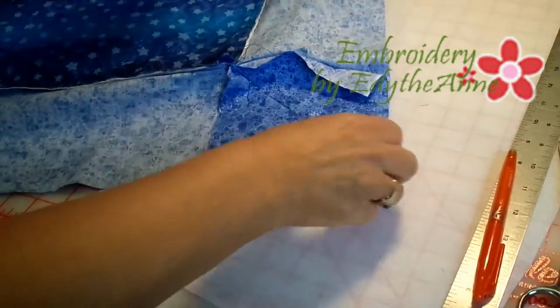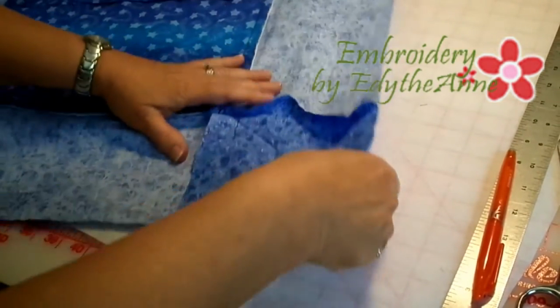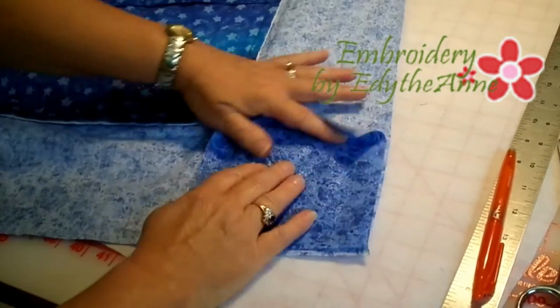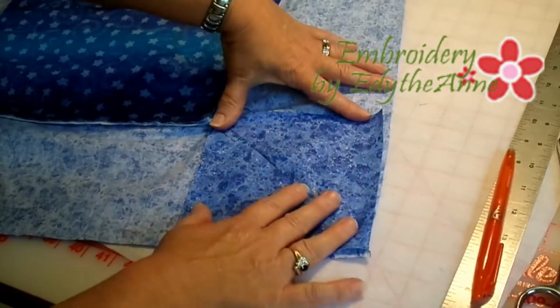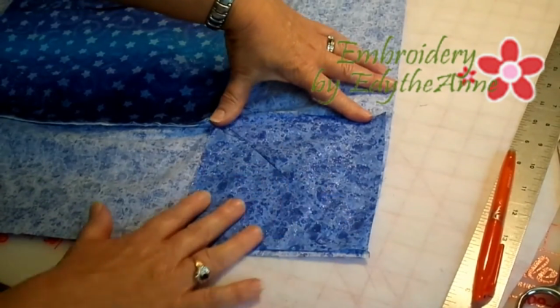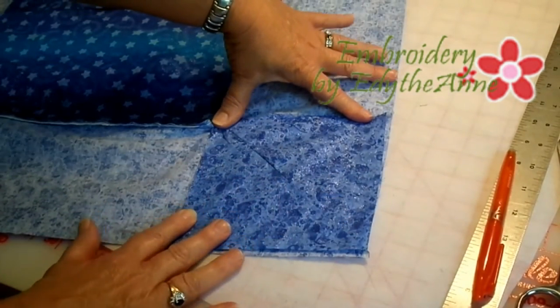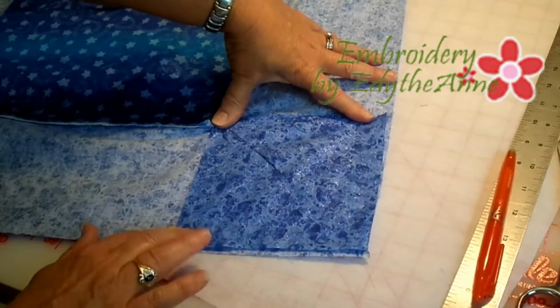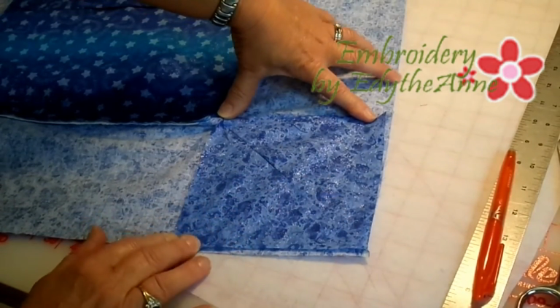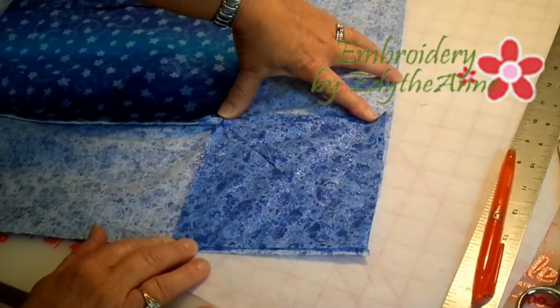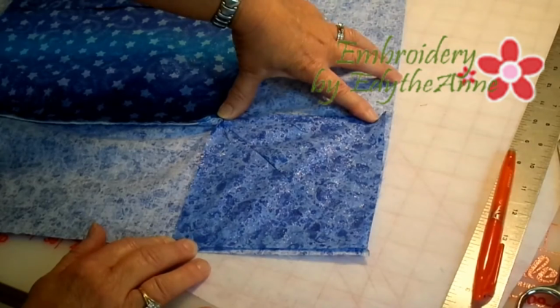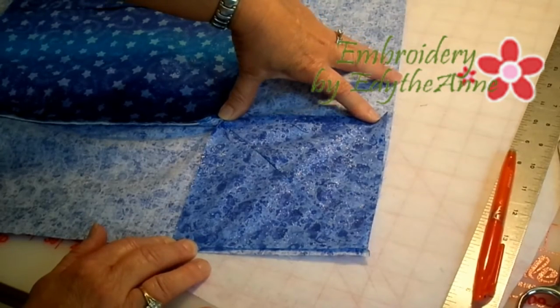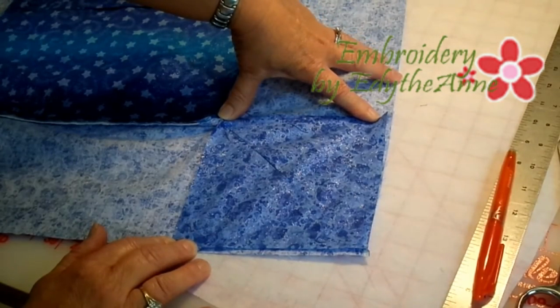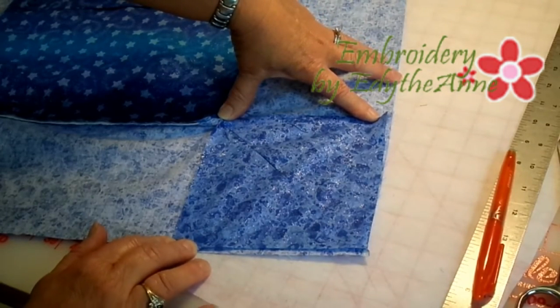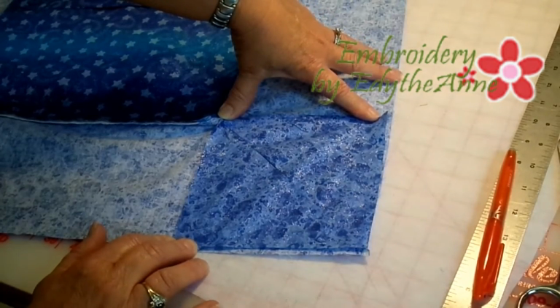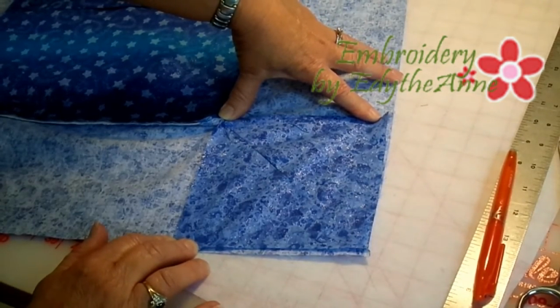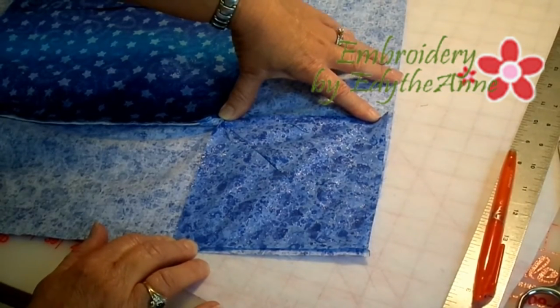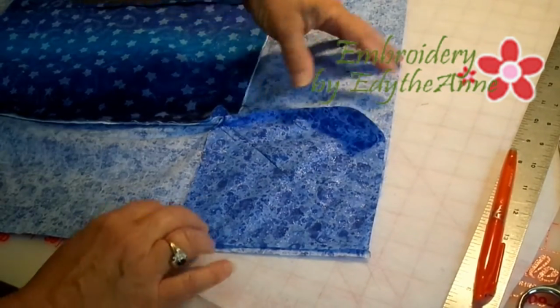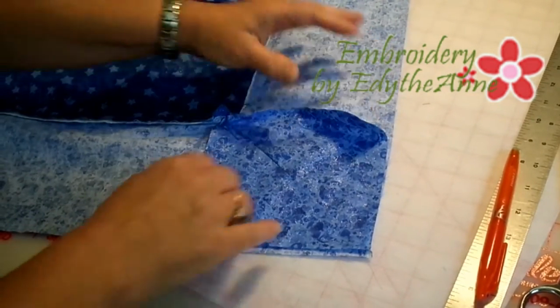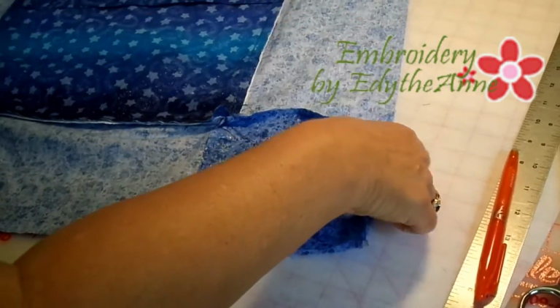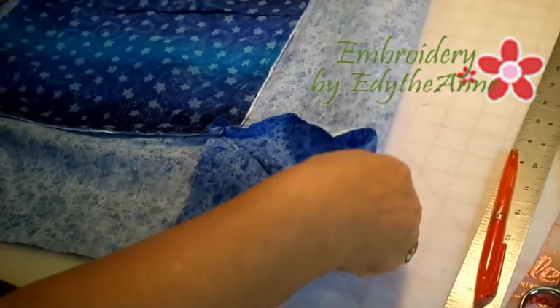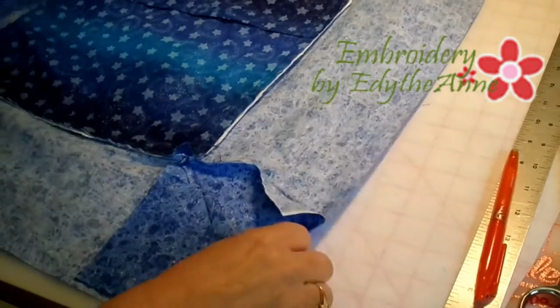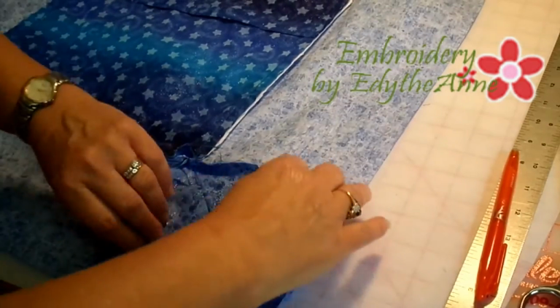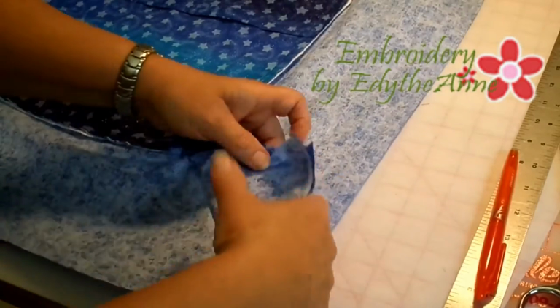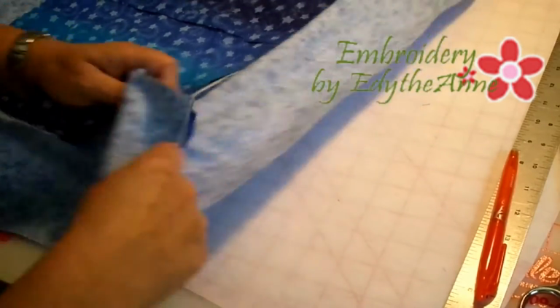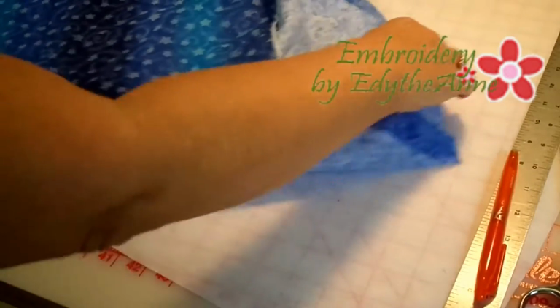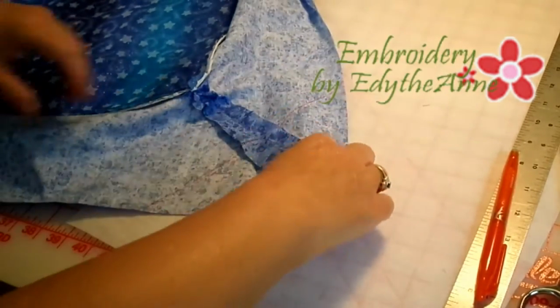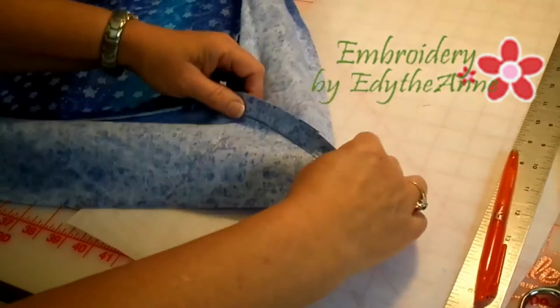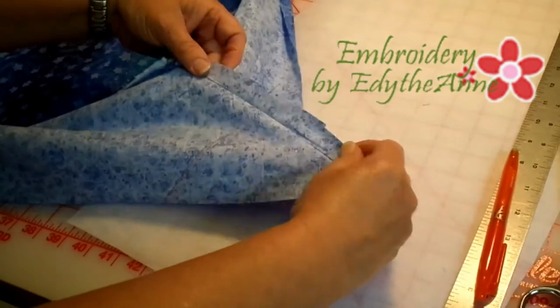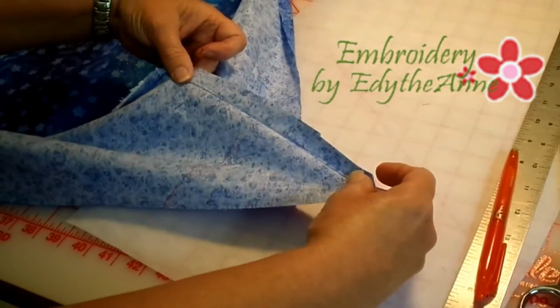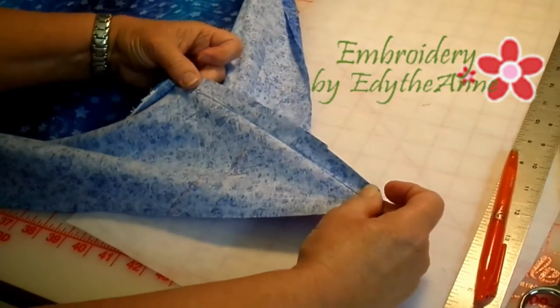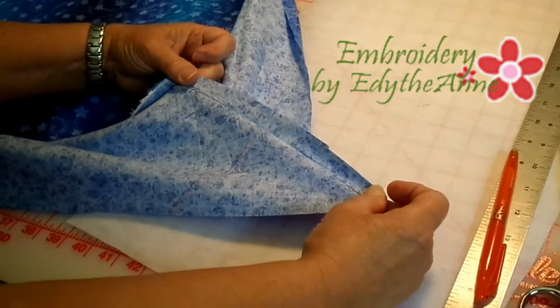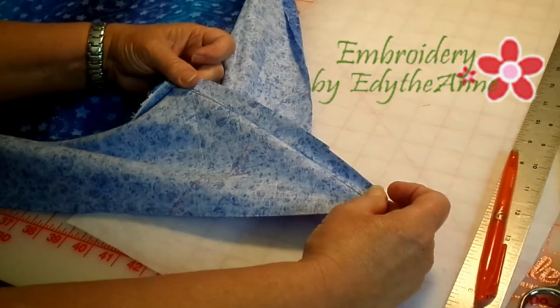Once you press this open, you will have — it will look like a square on the wrong side of your fabric. Then what you want to do is take it and trim to seam allowance.